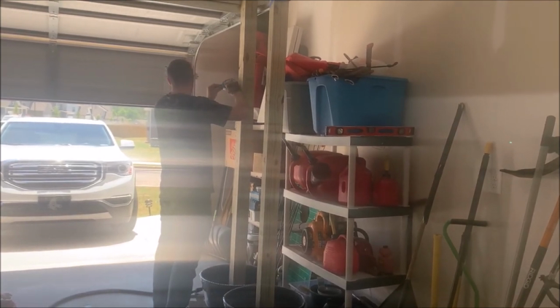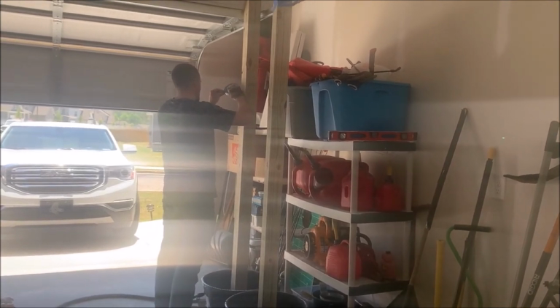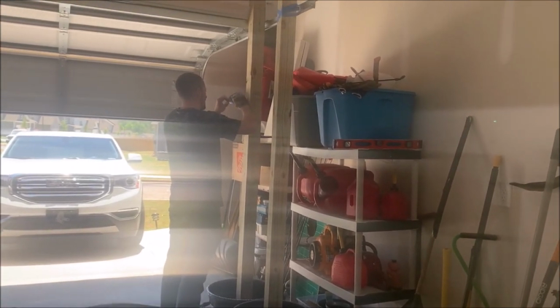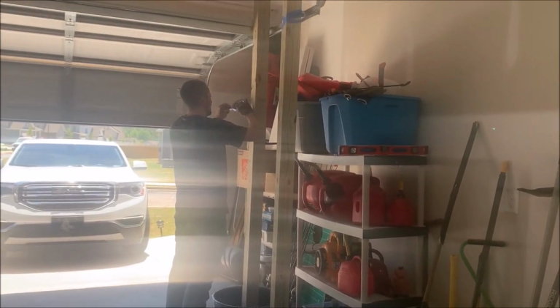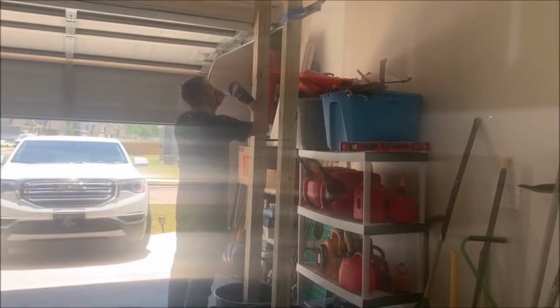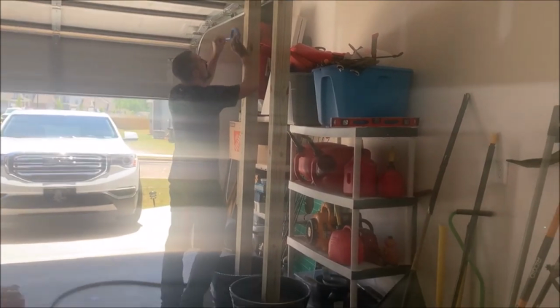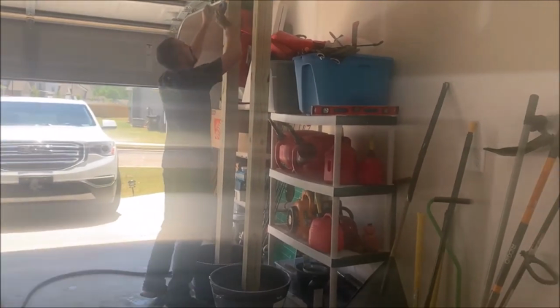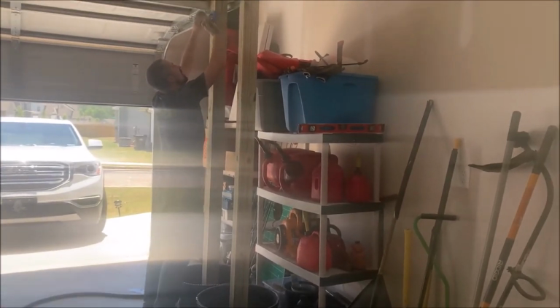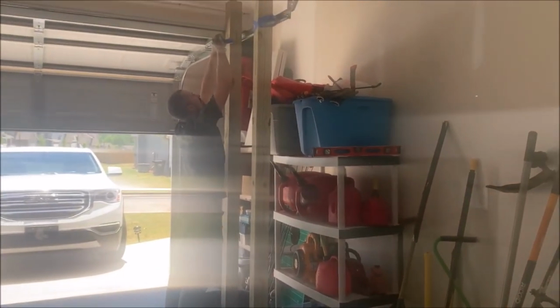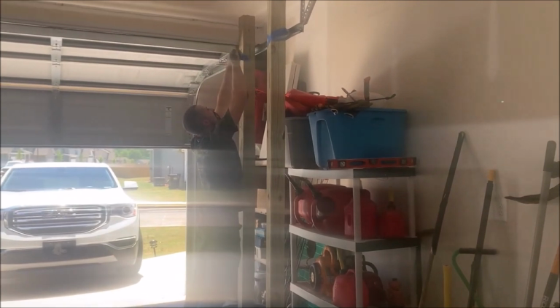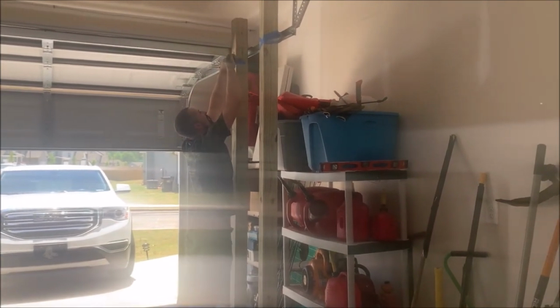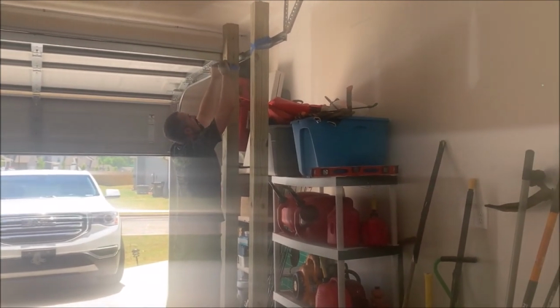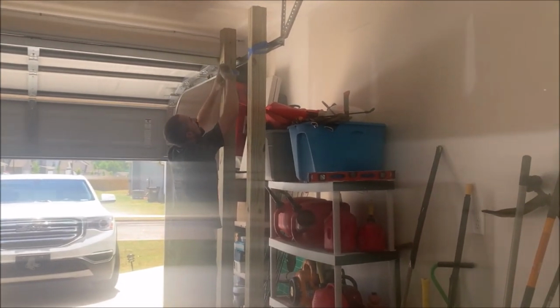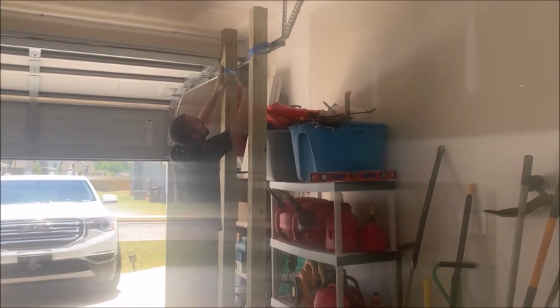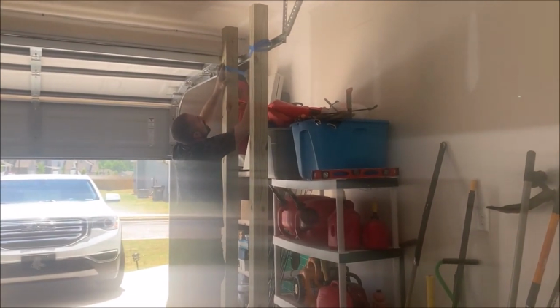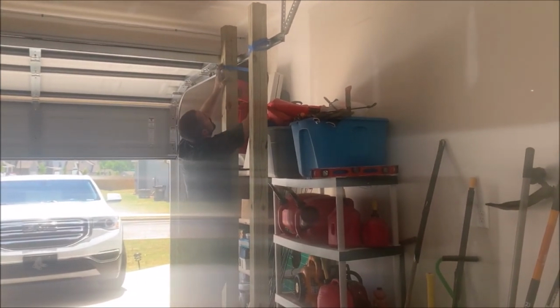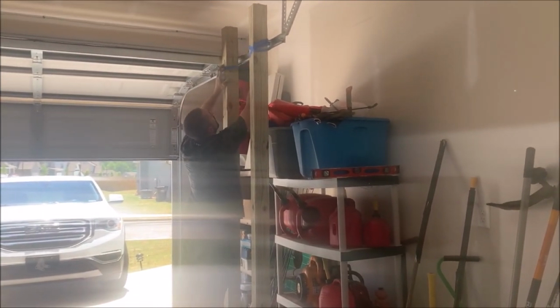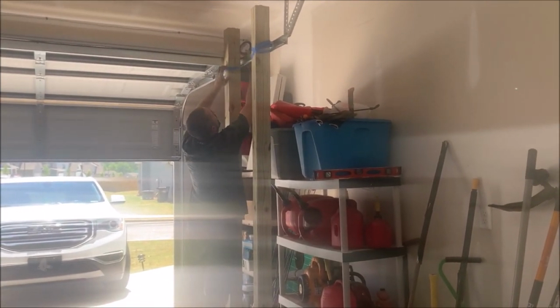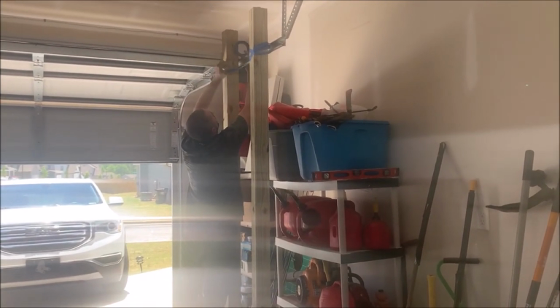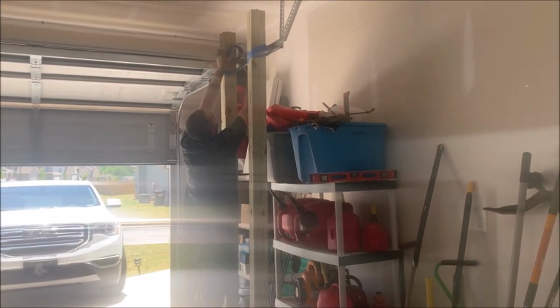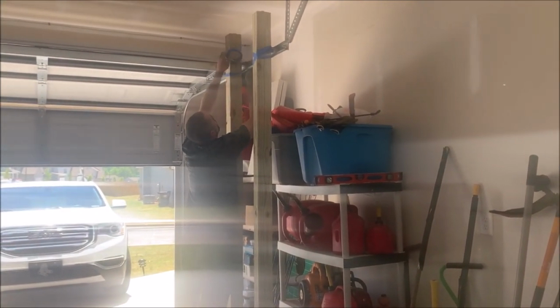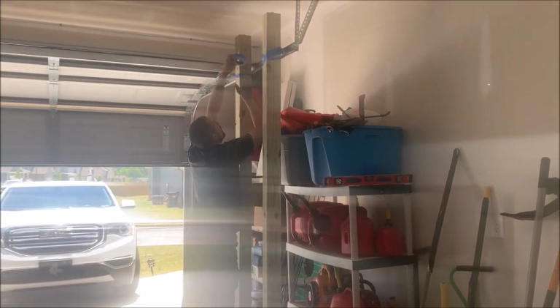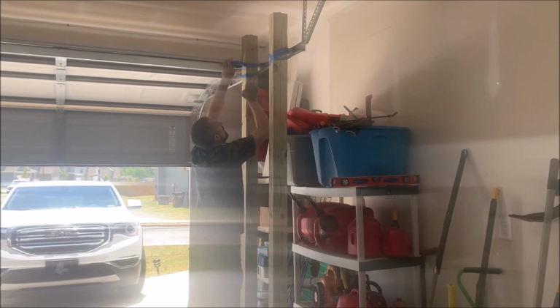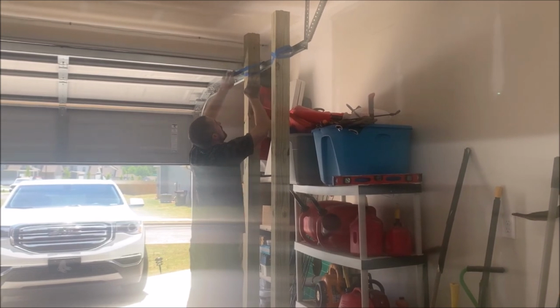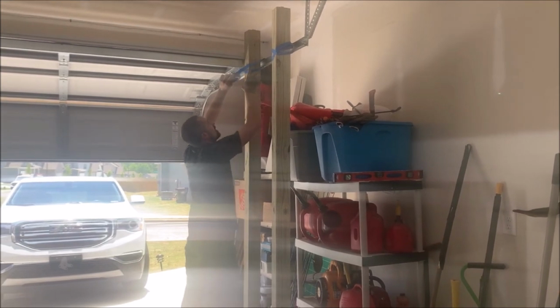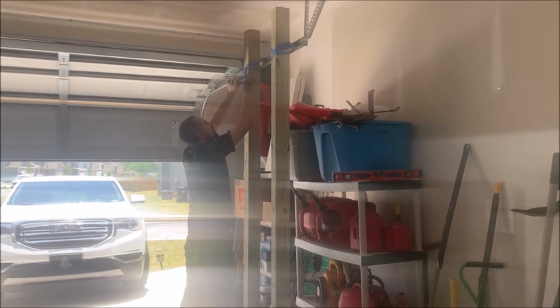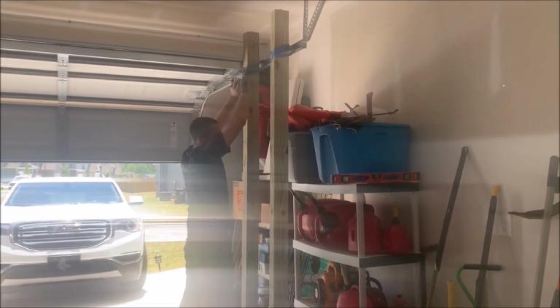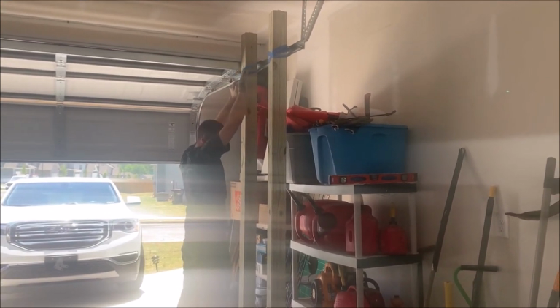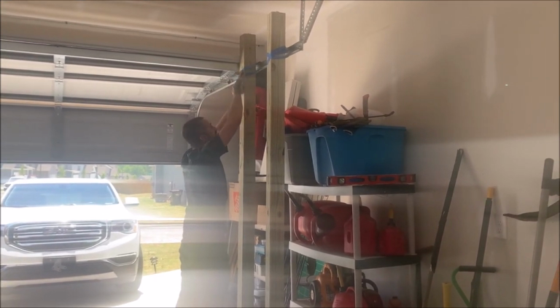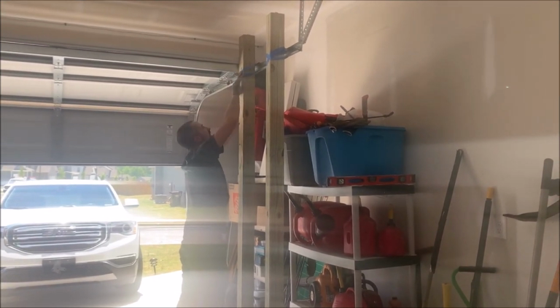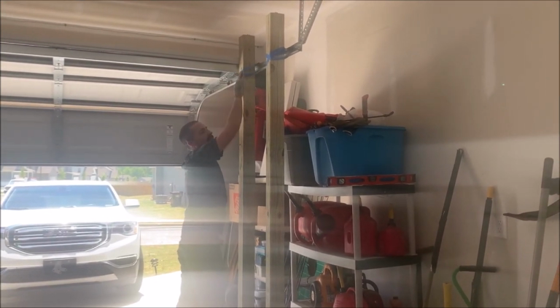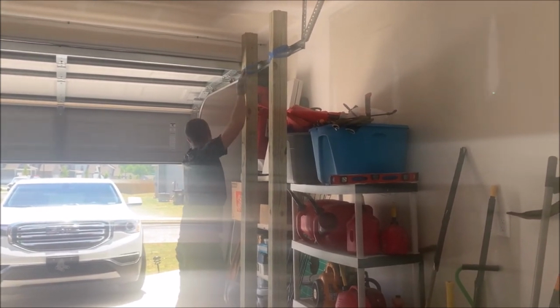It's so white trash. What? This is so white trash. I have a good idea. Coming from the road neck. Shut the garage door? Yeah, it's okay.